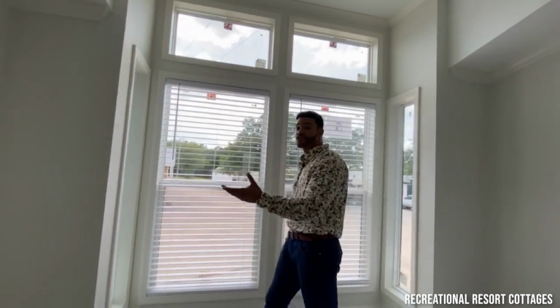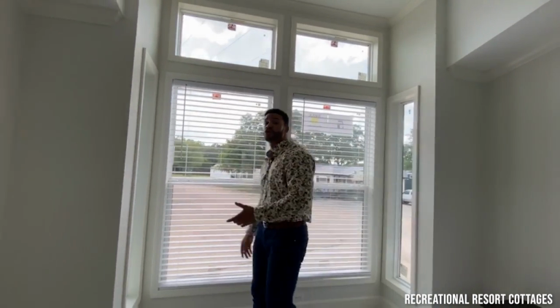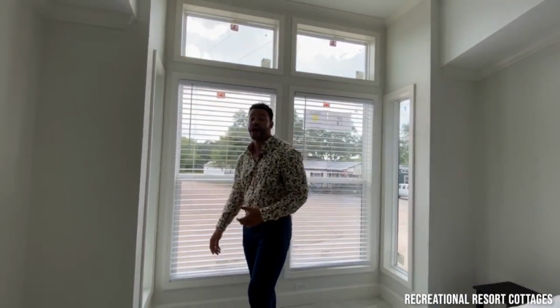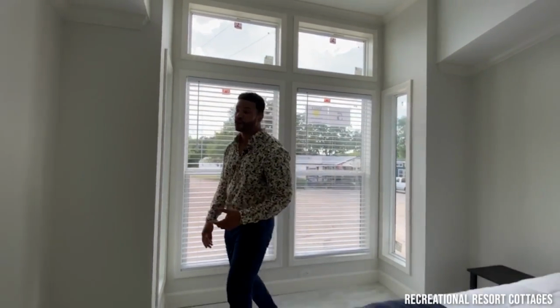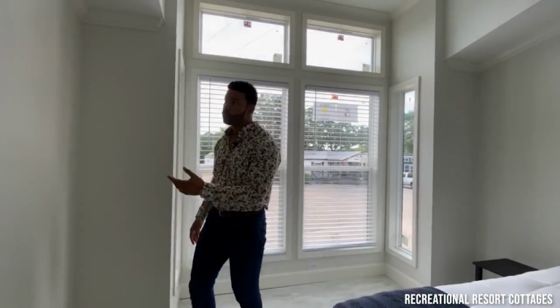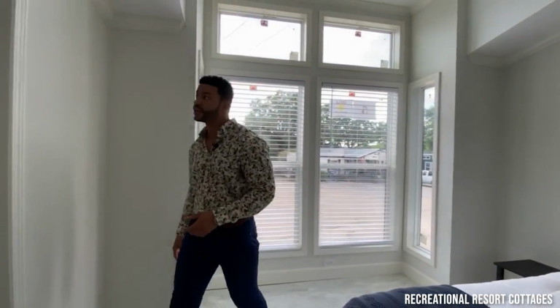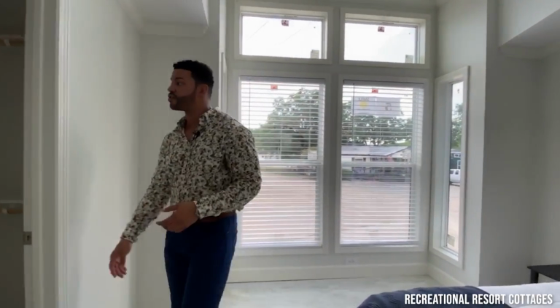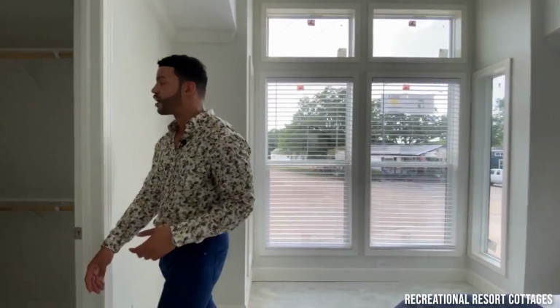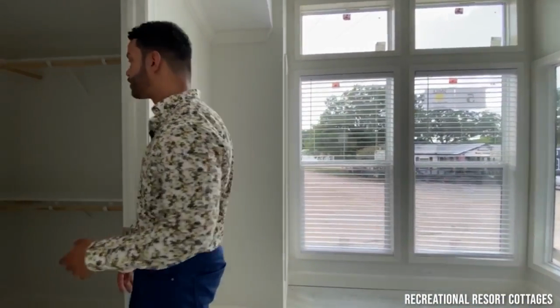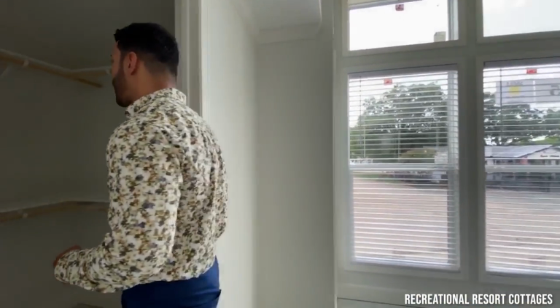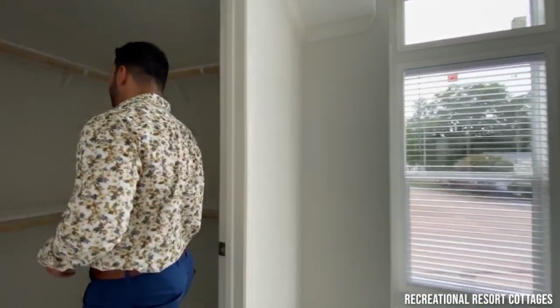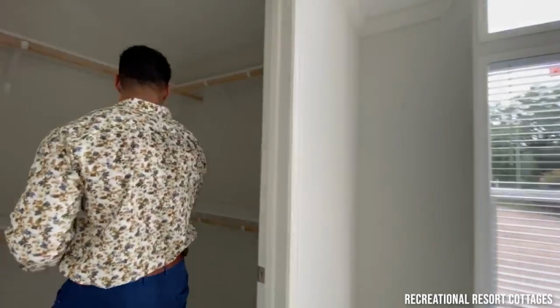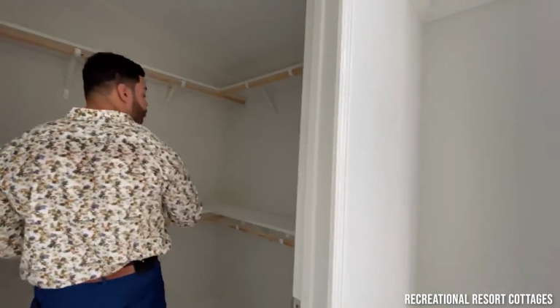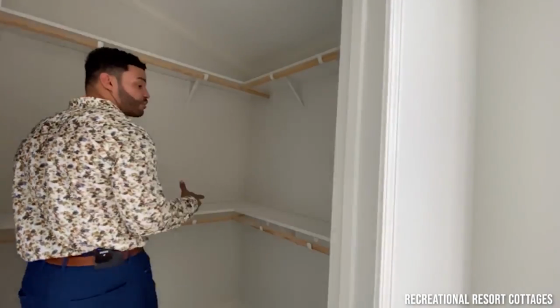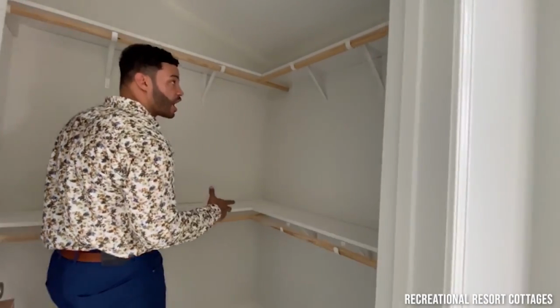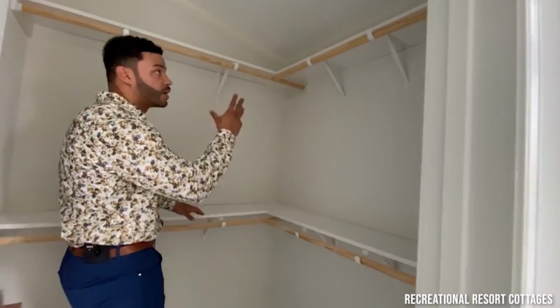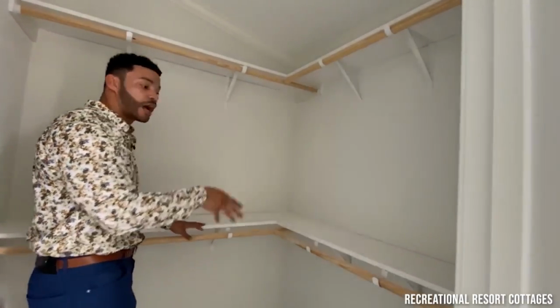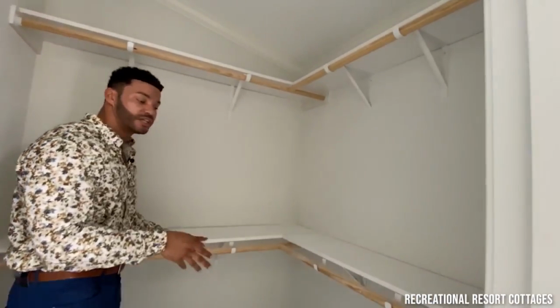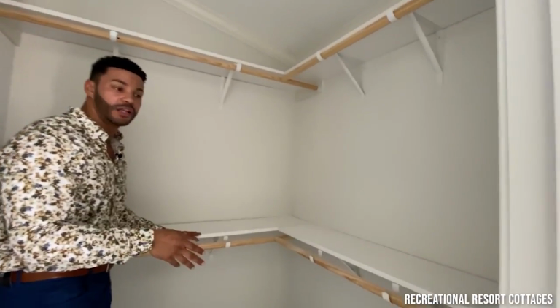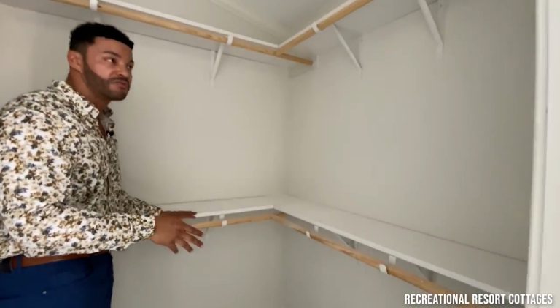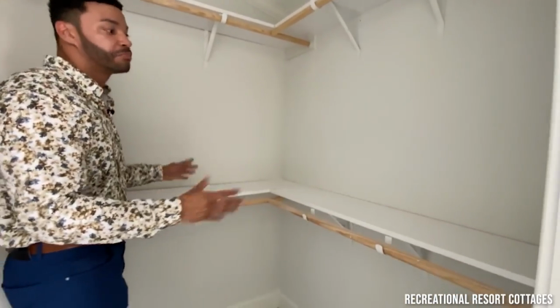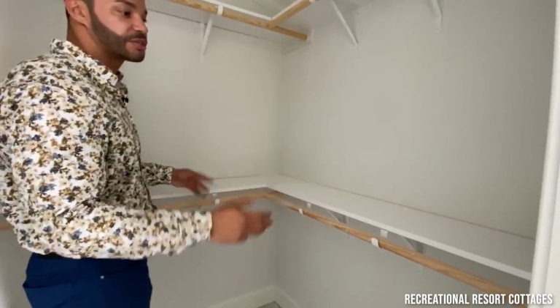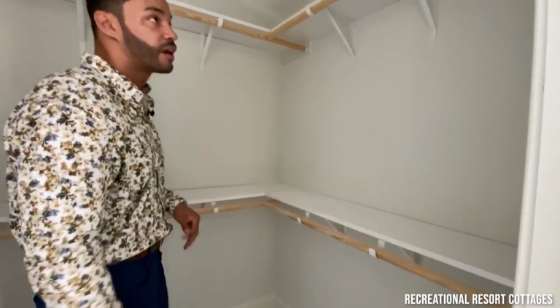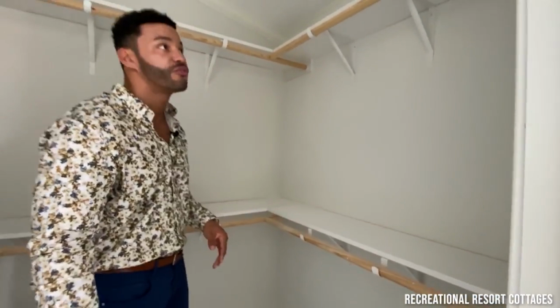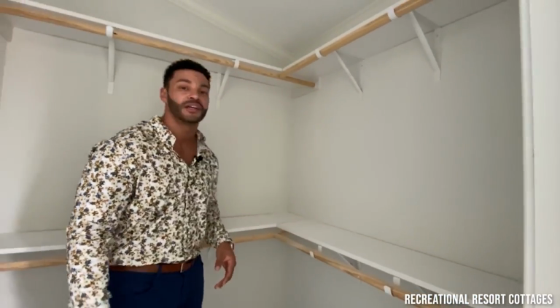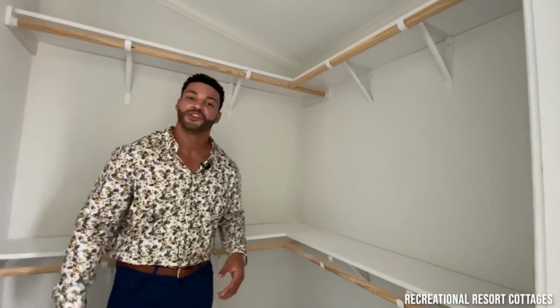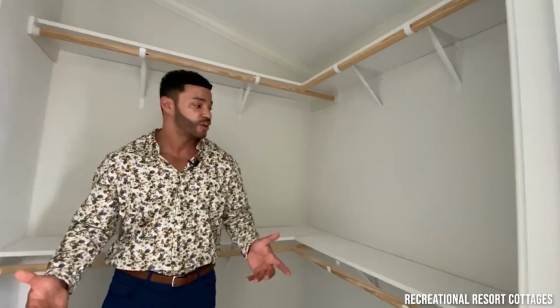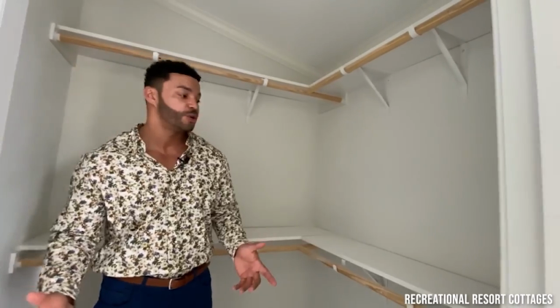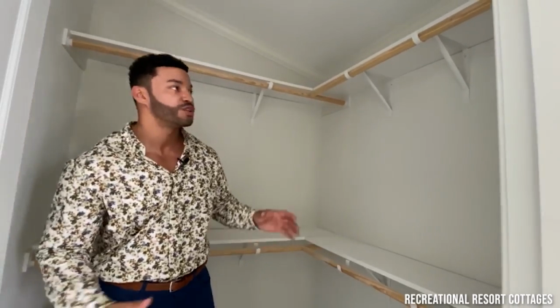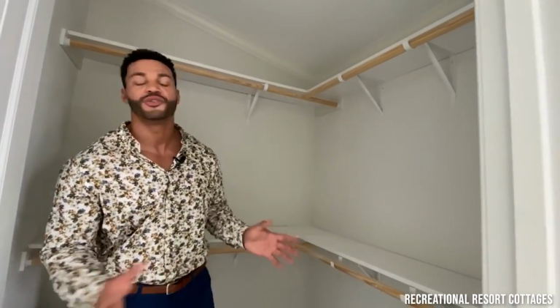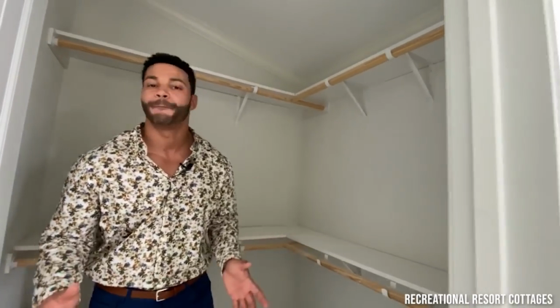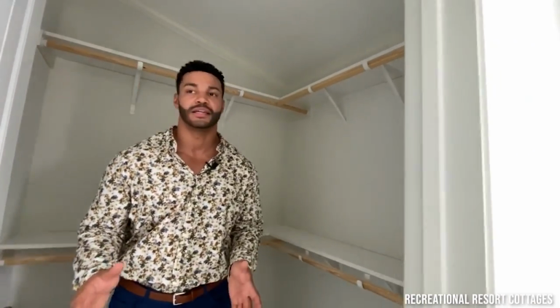You also have your walk-in closet right over here to the side — double shelf and rod, one up top, one down below, plenty of space right there for you. If you're looking for a two-bedroom, two-bath, you can't beat this.